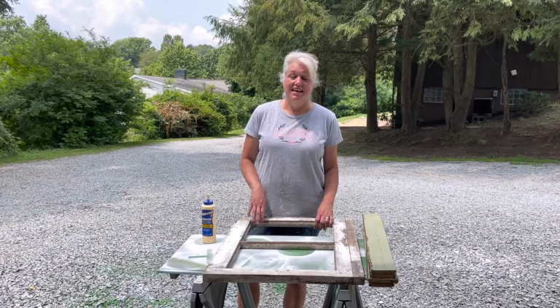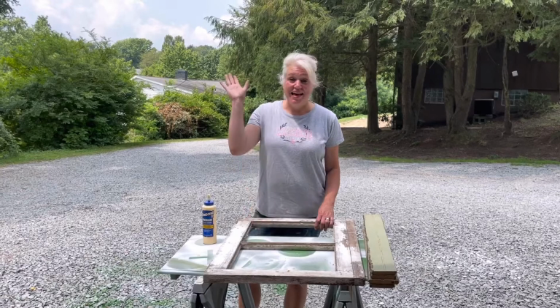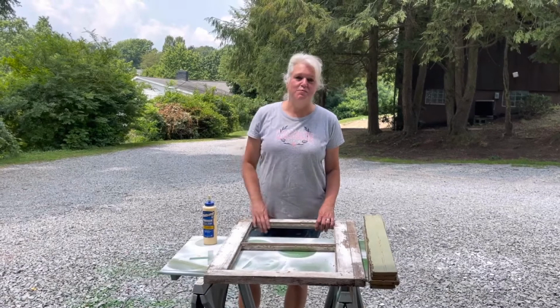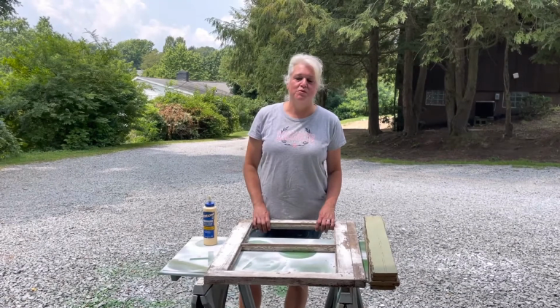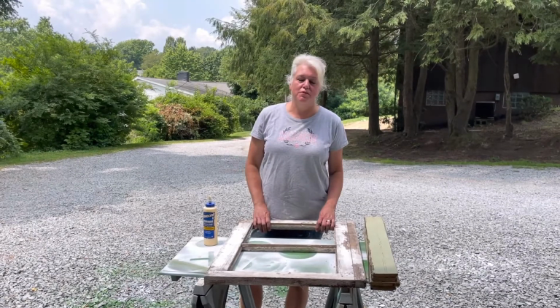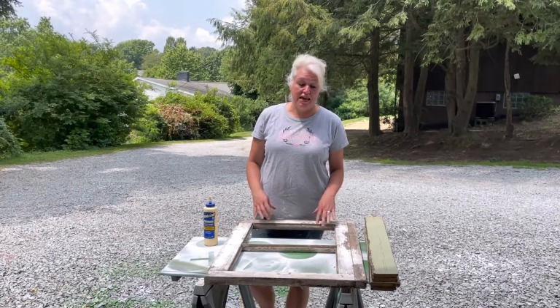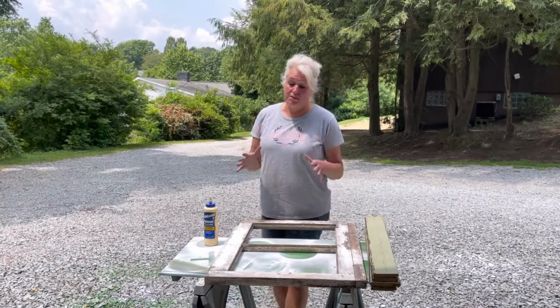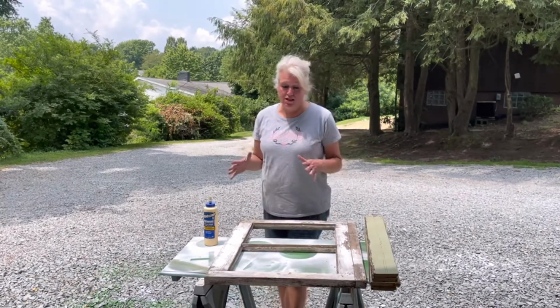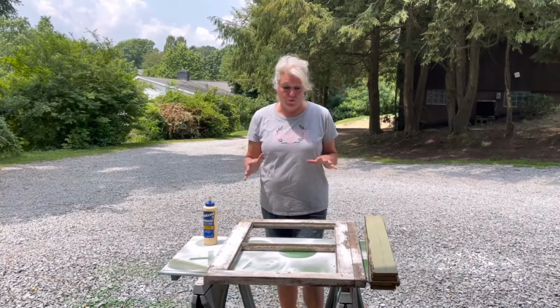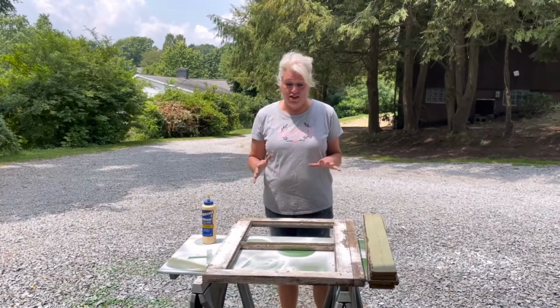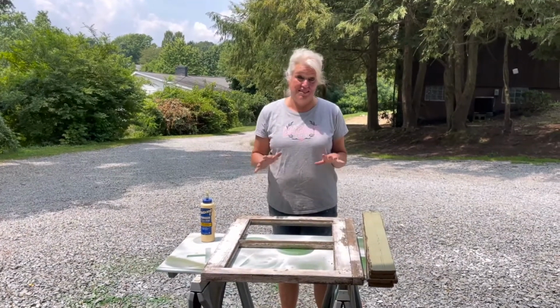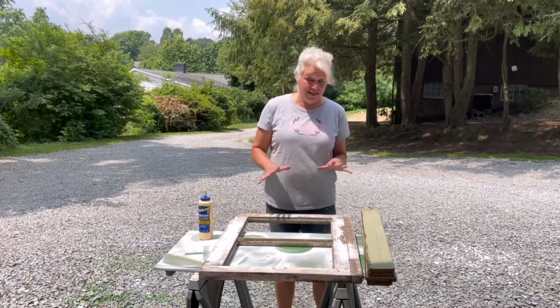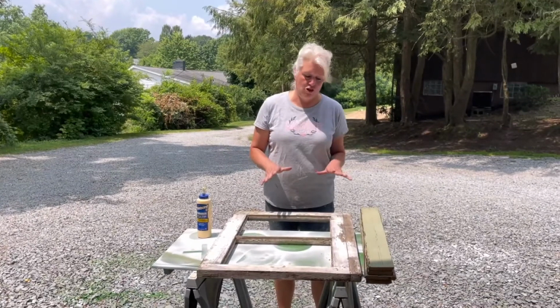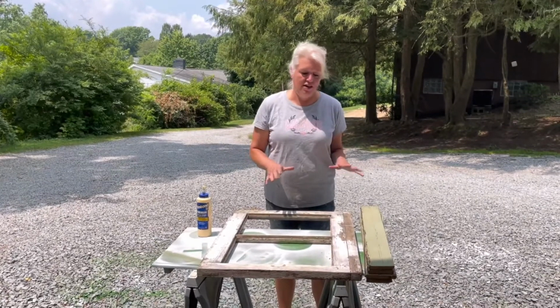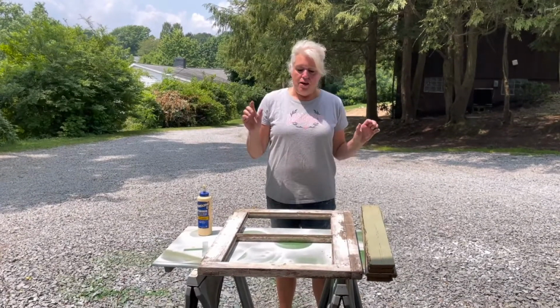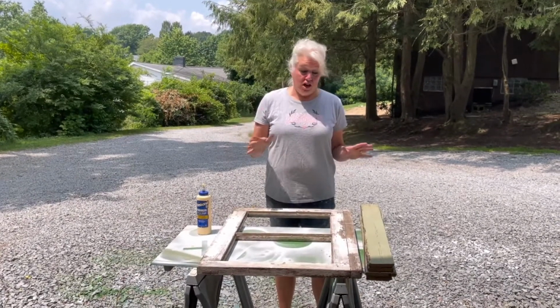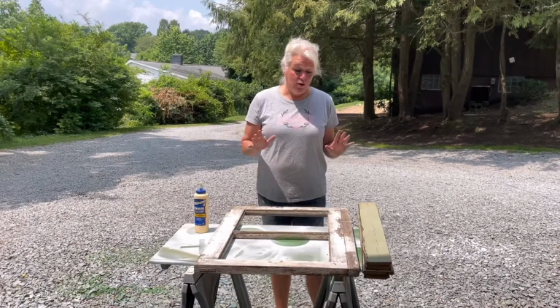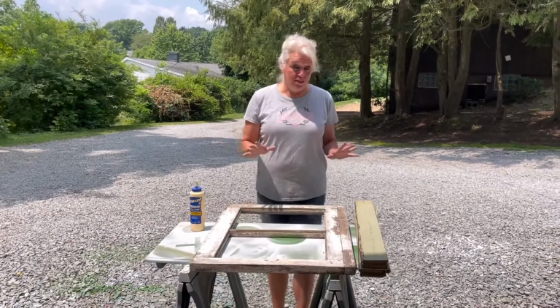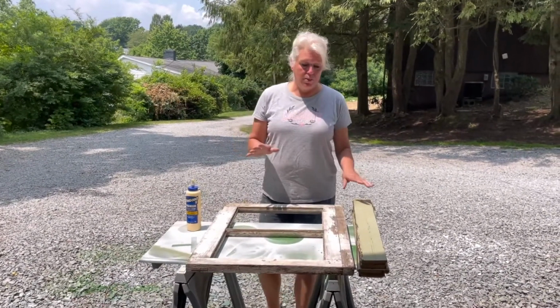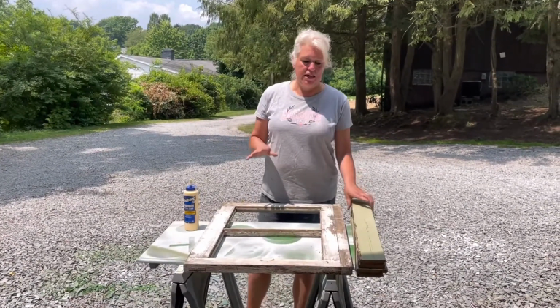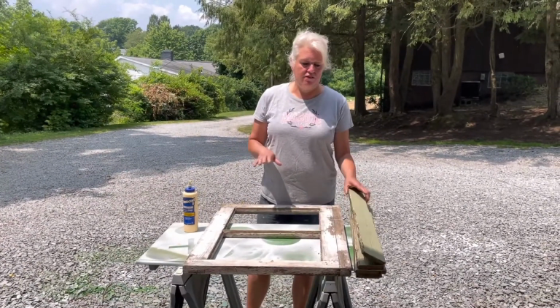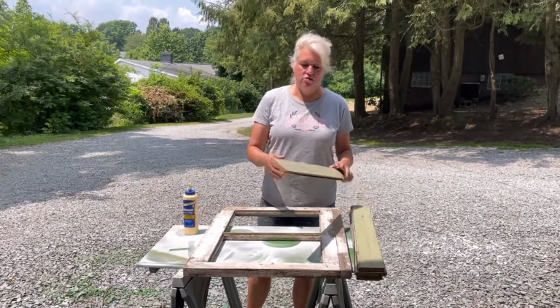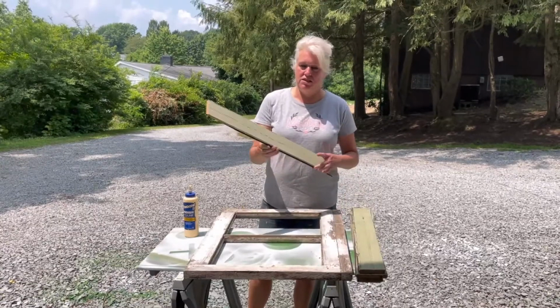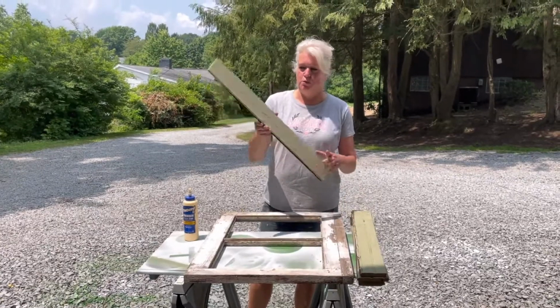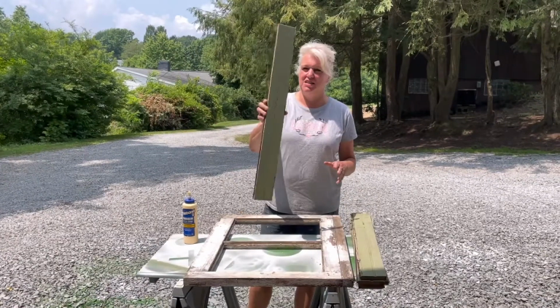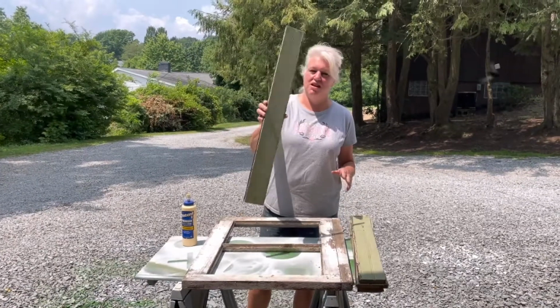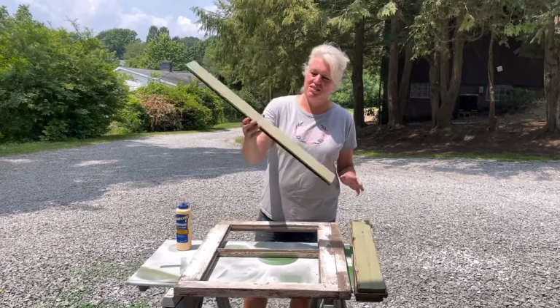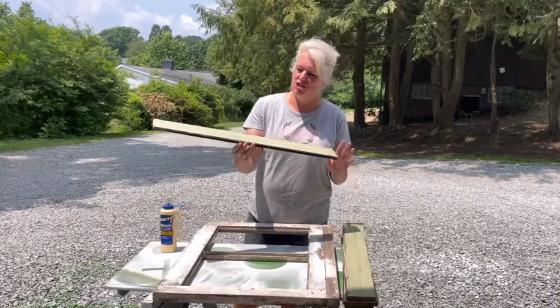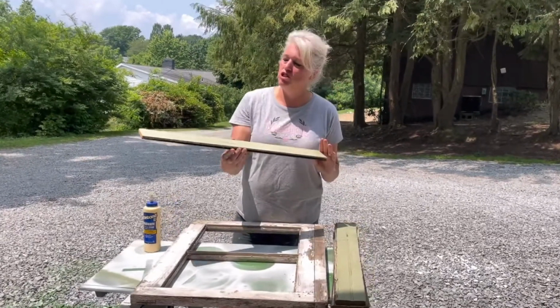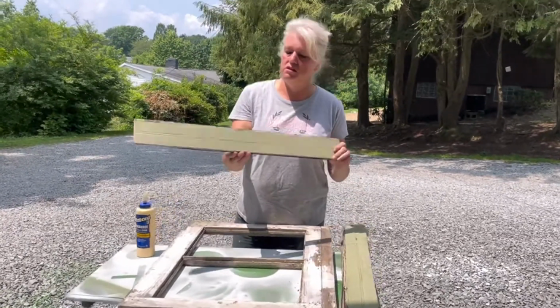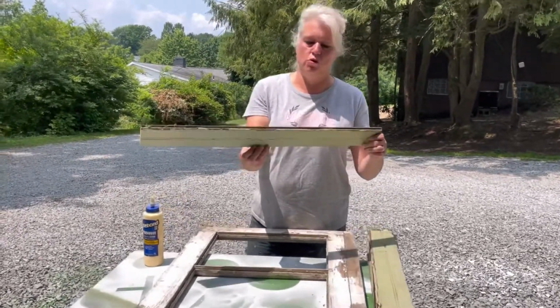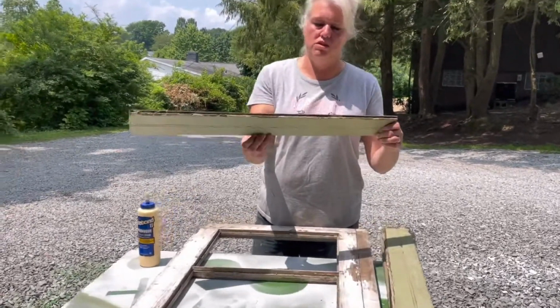Hey guys, it is Margie from Reclaimed by Ramsey and I am here today with a project that I have been dying to try because I went recently on a pick and found this beadboard. Check this out guys — this is like legit chippy, legit old stuff.